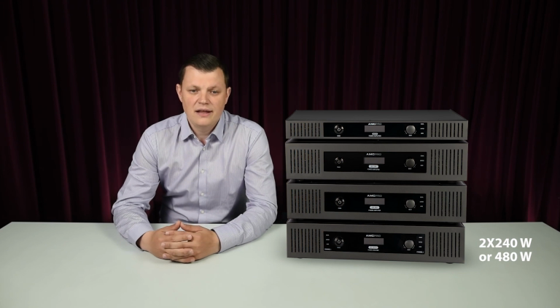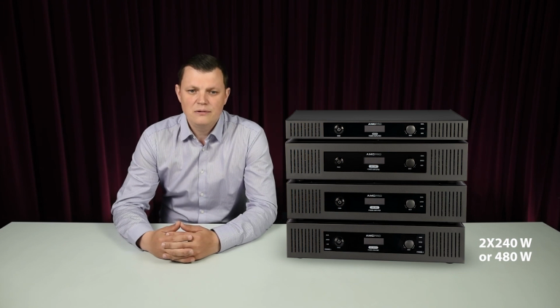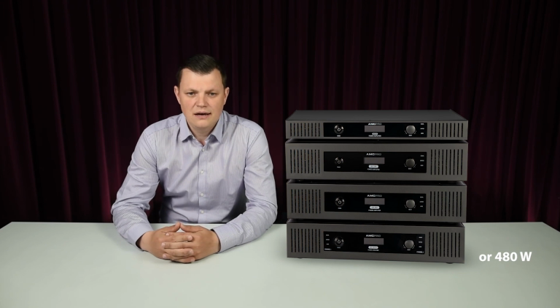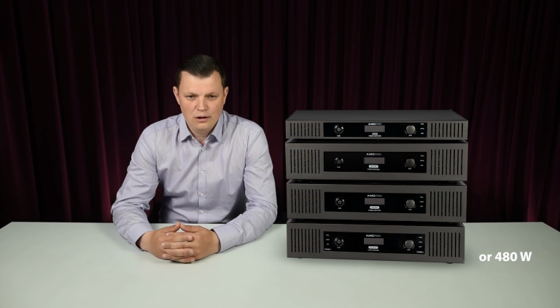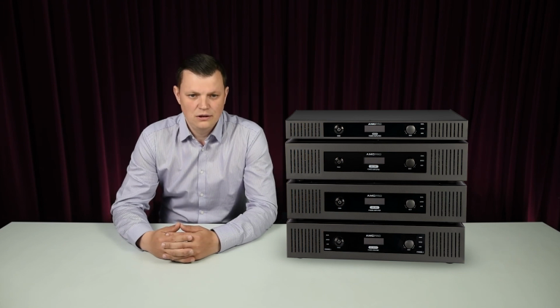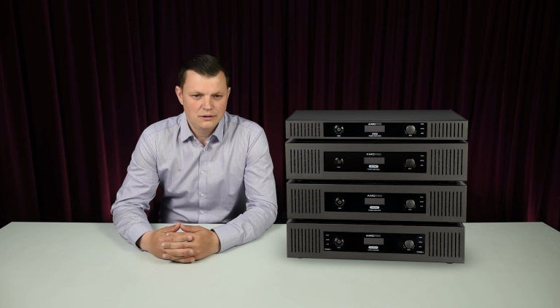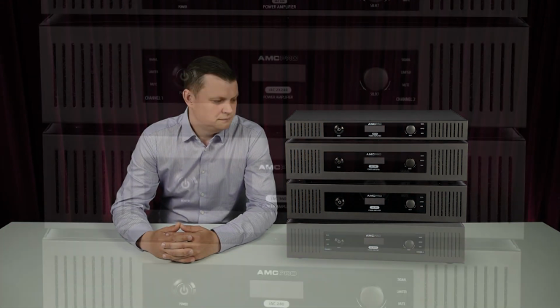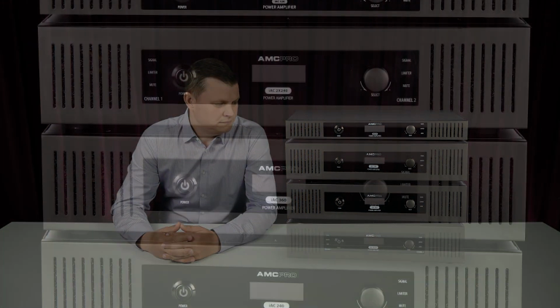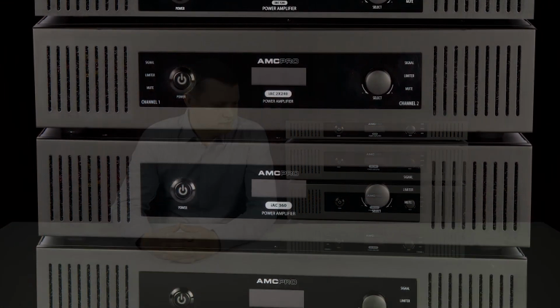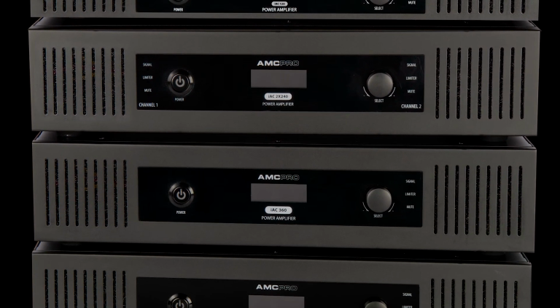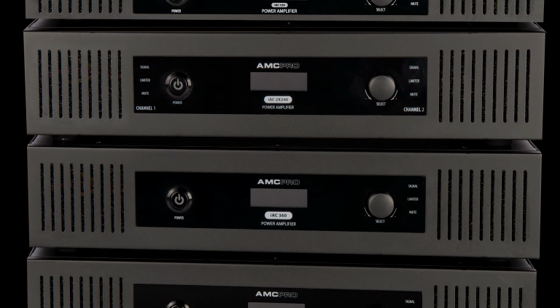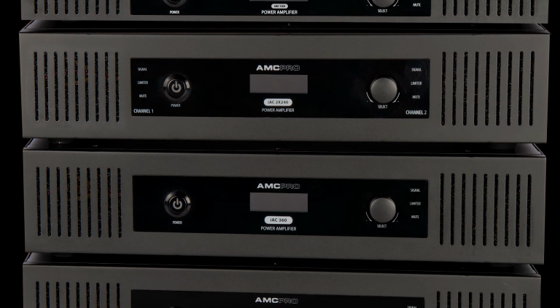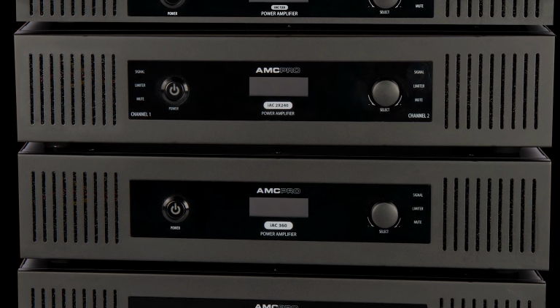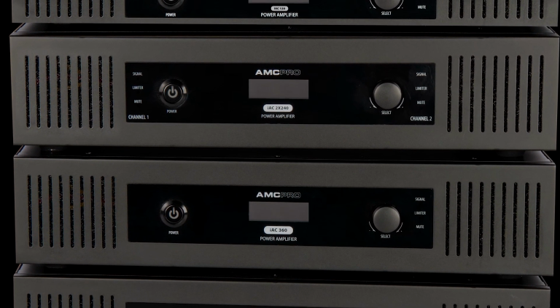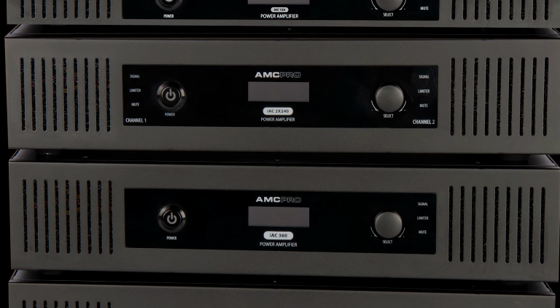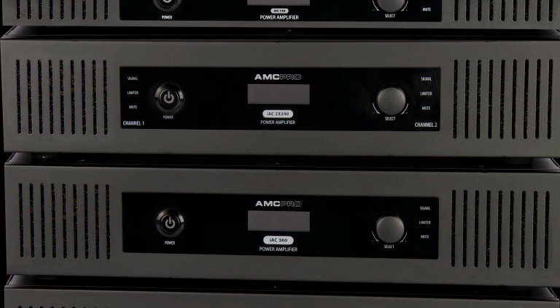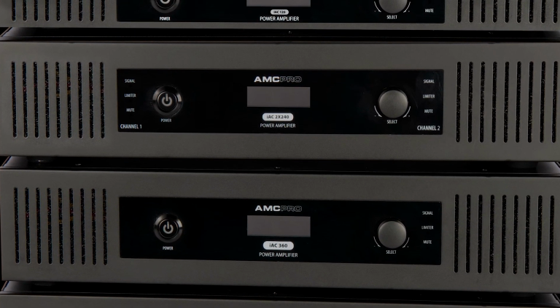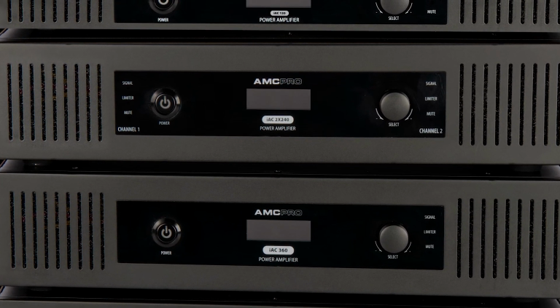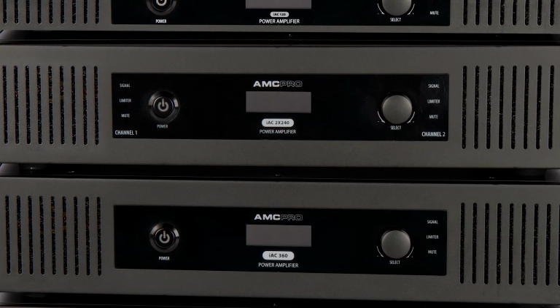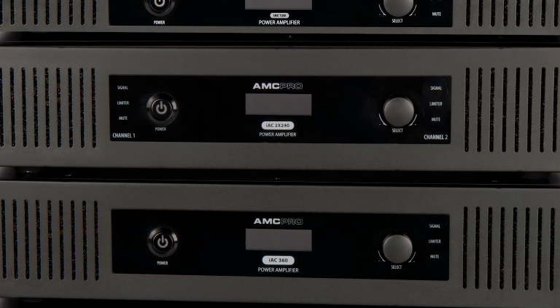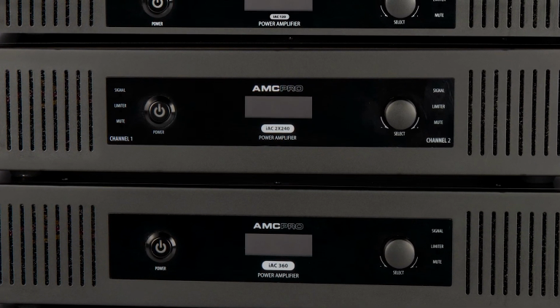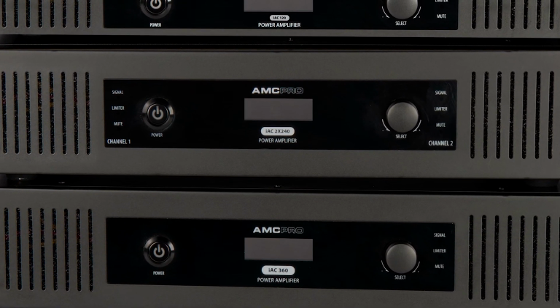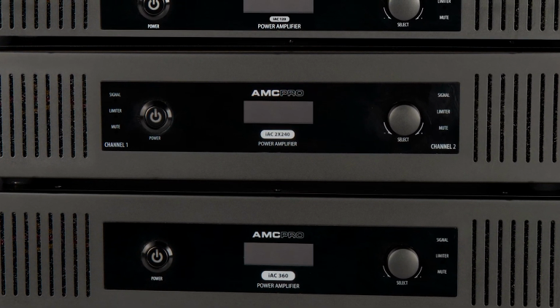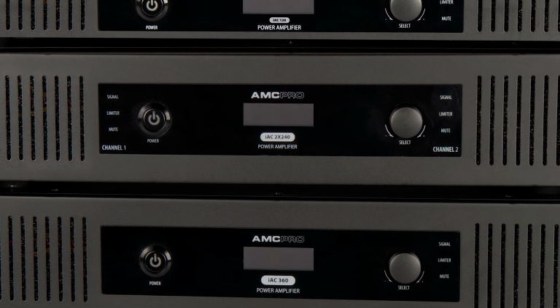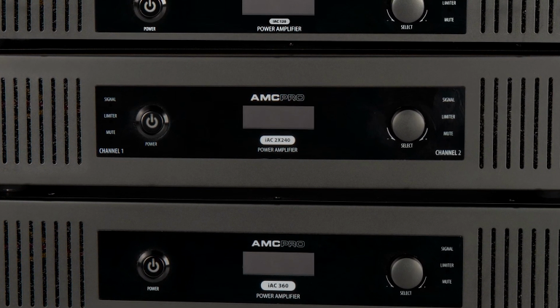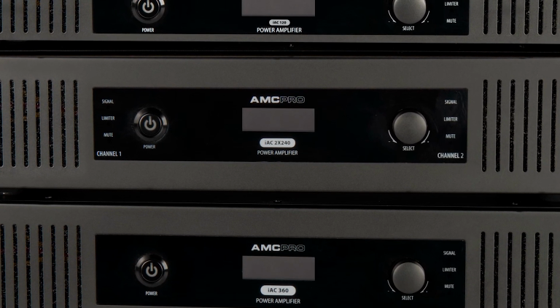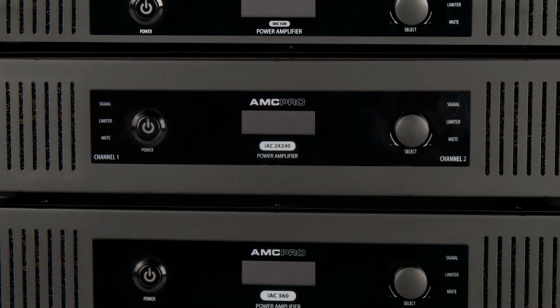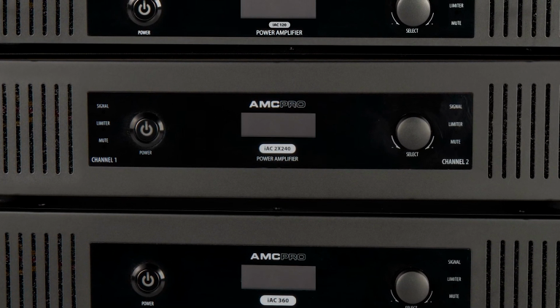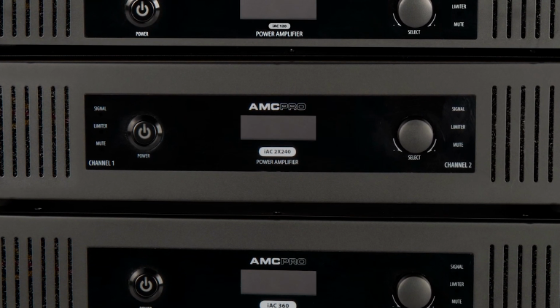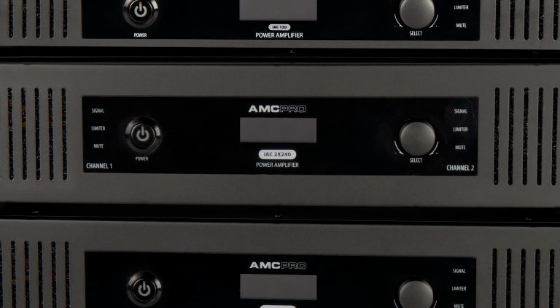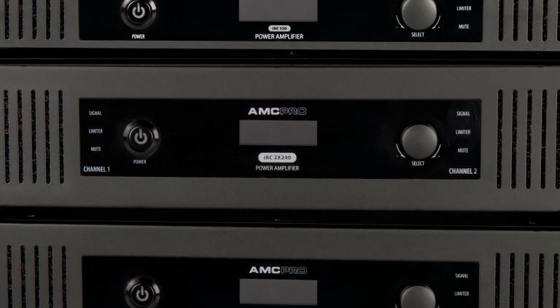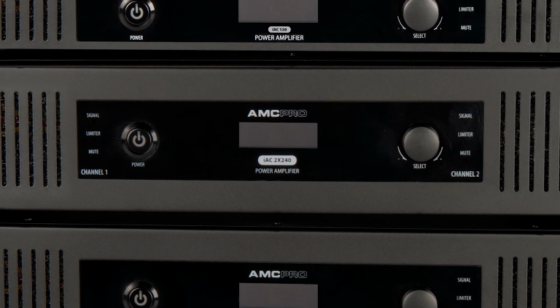Now take a closer look. For reference, we took the two channel amplifier IEC 2x240.